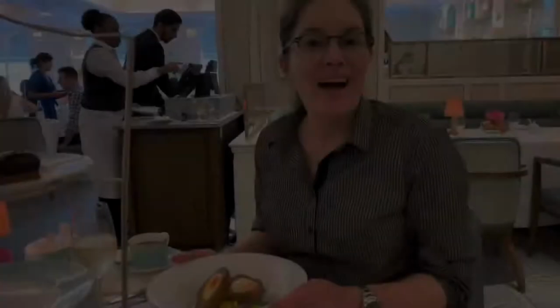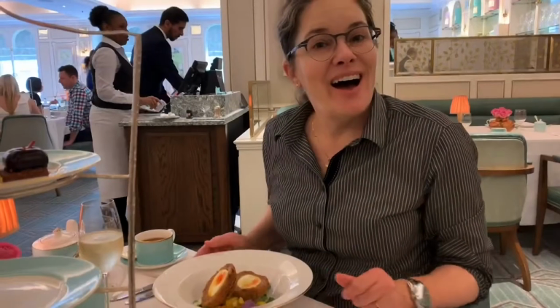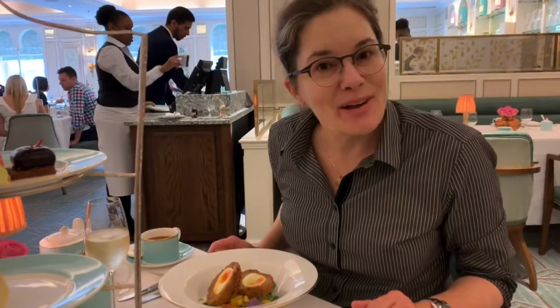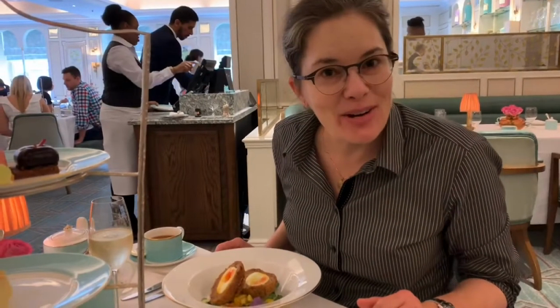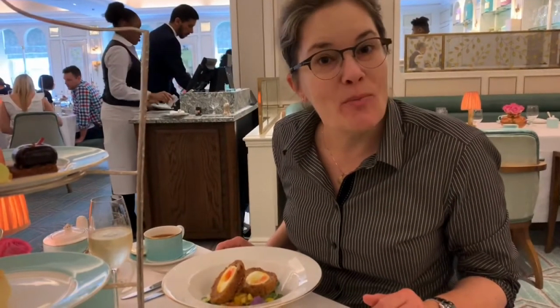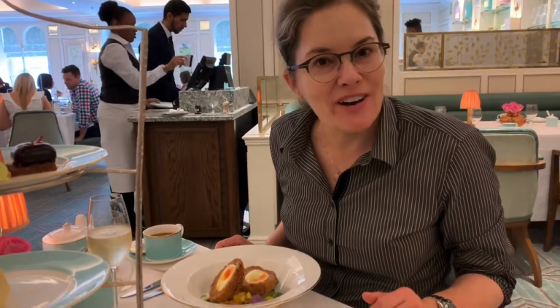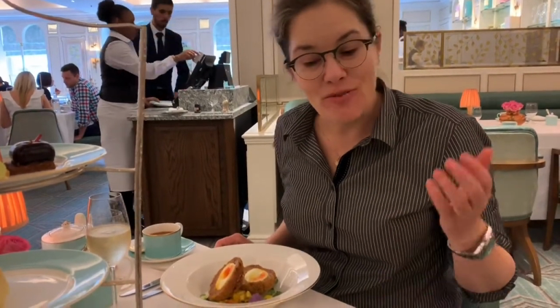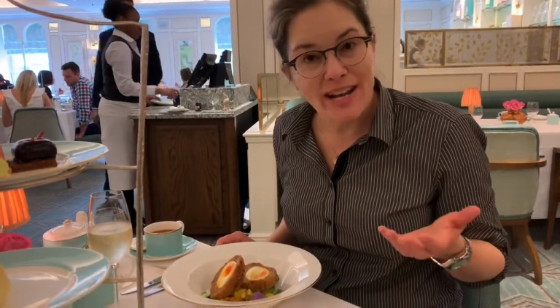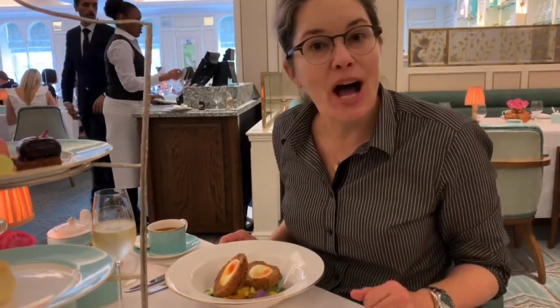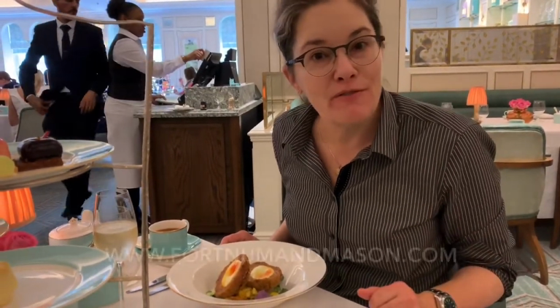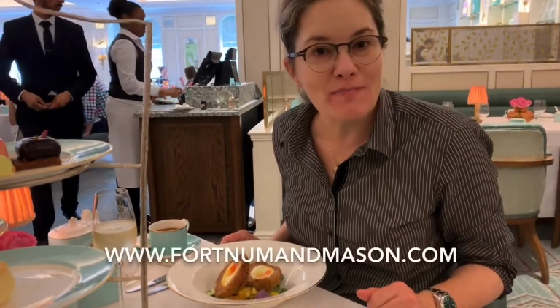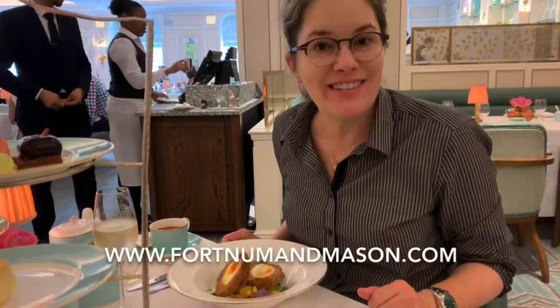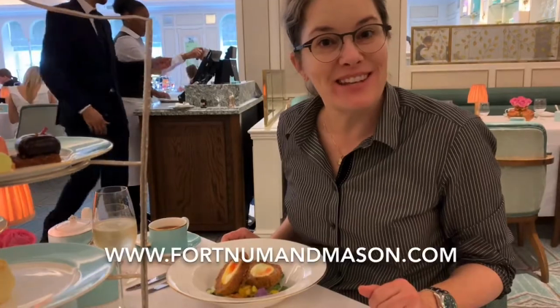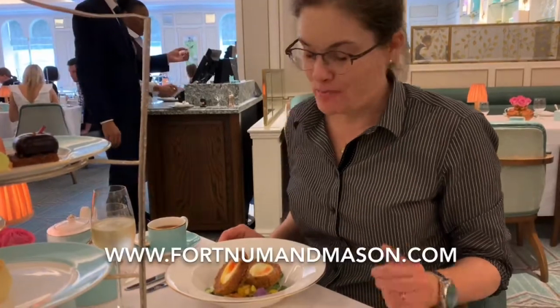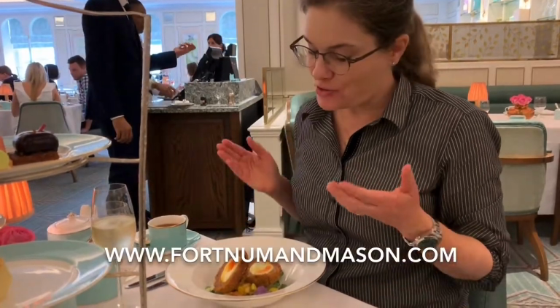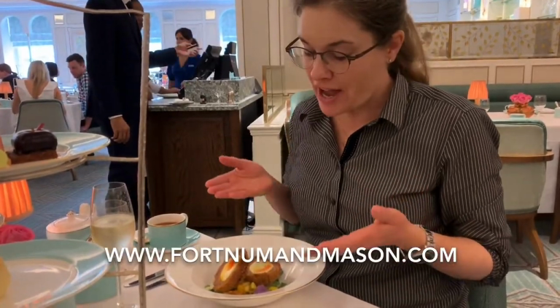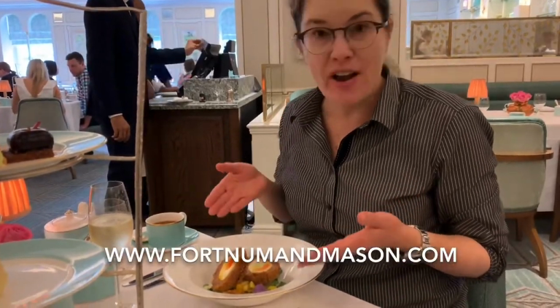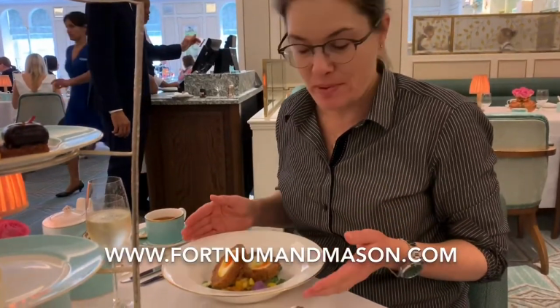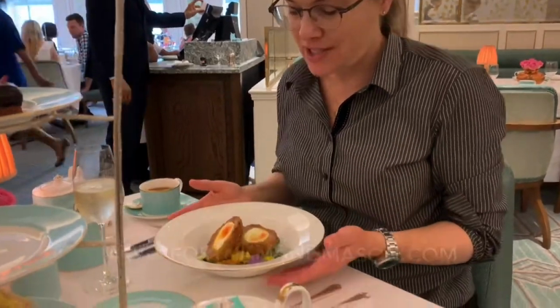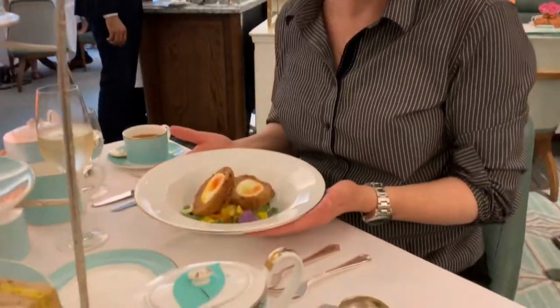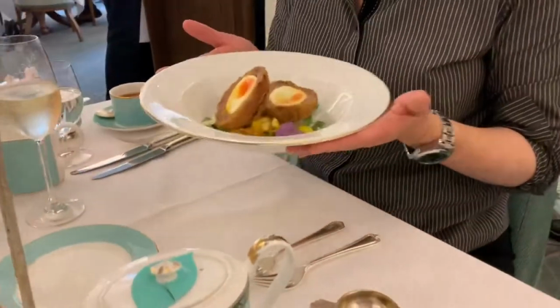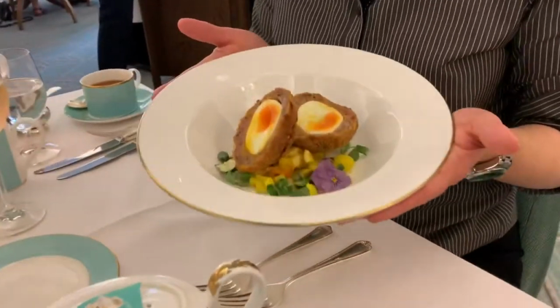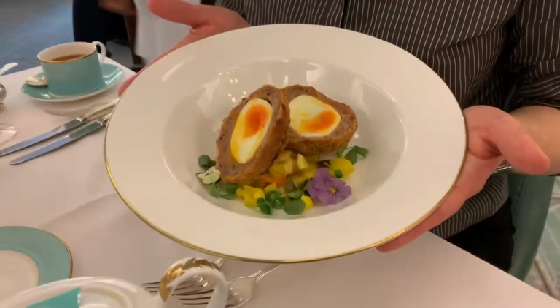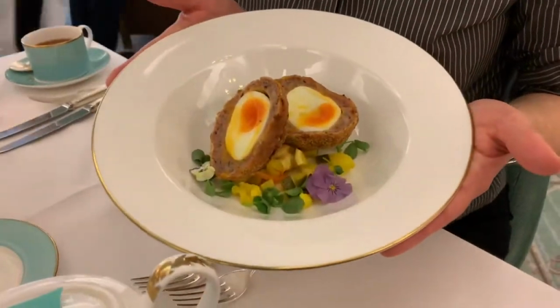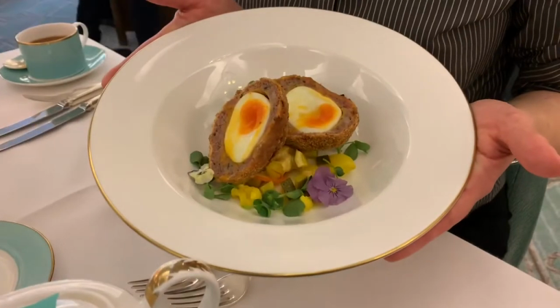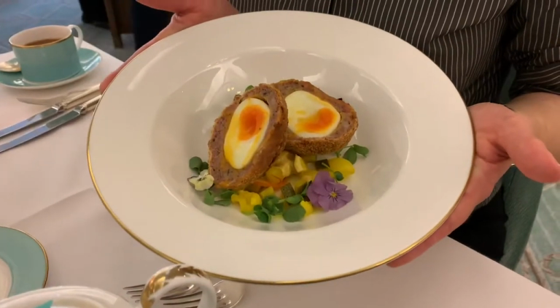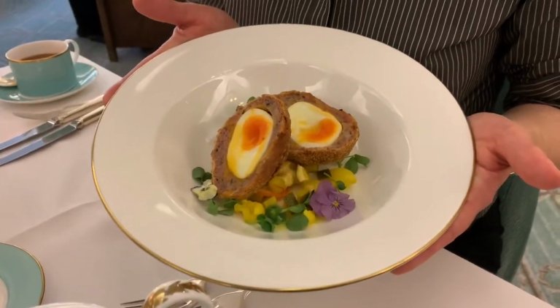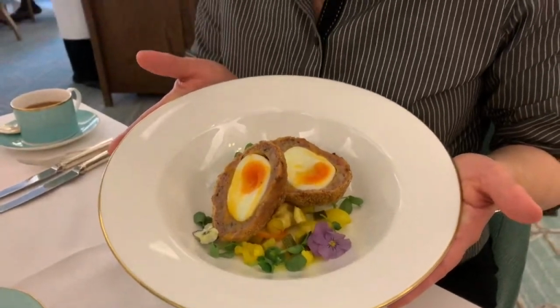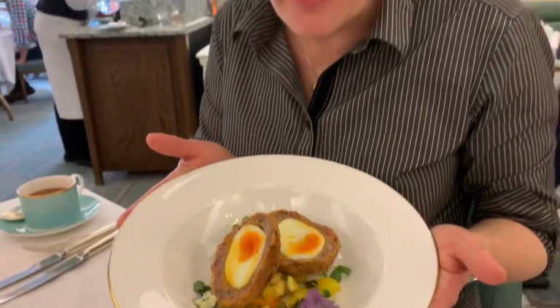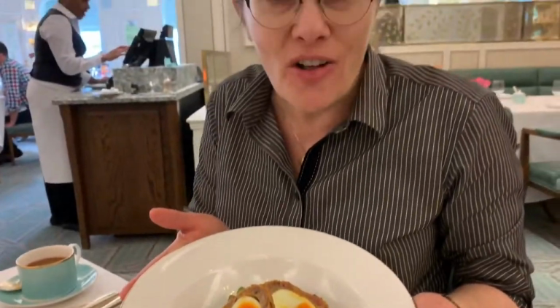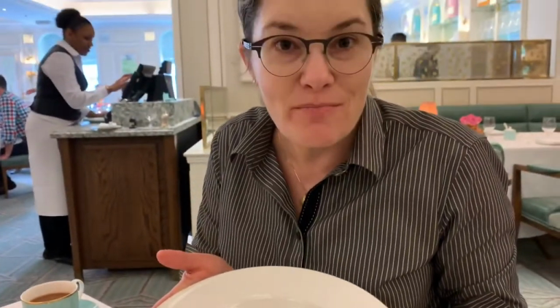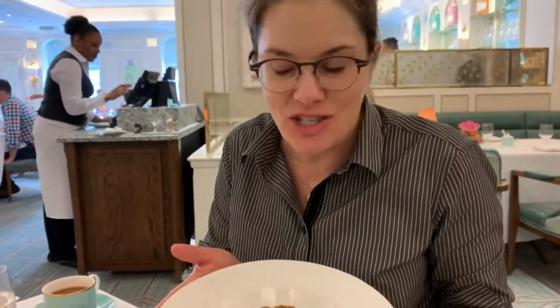Hi, I'm Carrie Kirkham, The Wine Fox, and right now I'm at Fortnum & Mason in London about to enjoy a very special dish. It's a scotch egg. This is one of my favorite all-time British dishes.